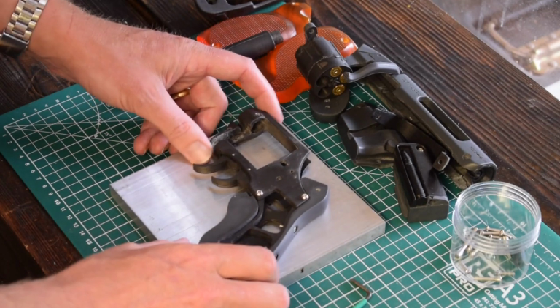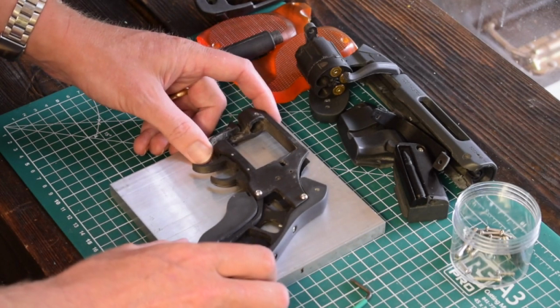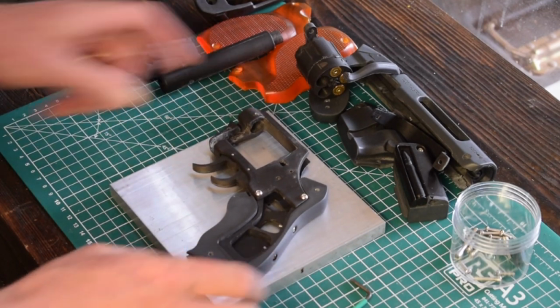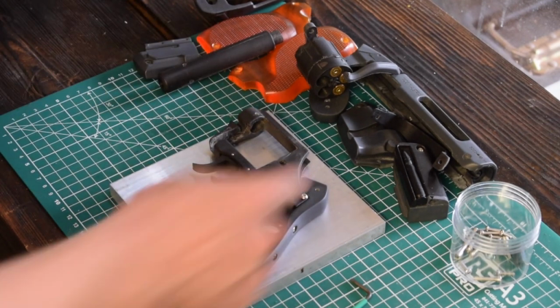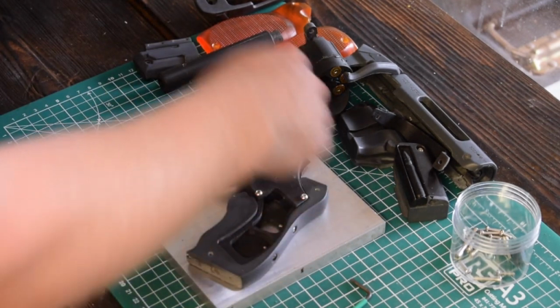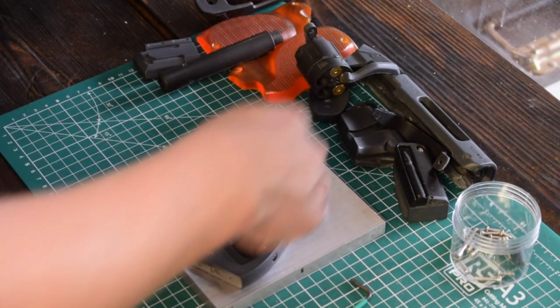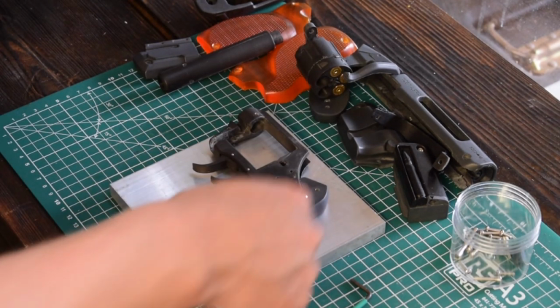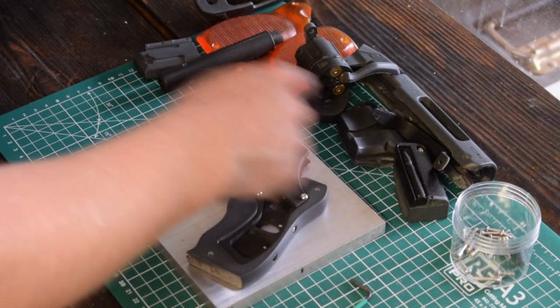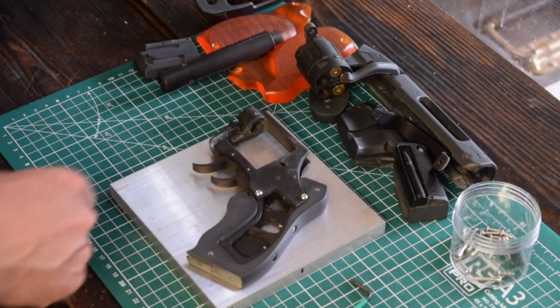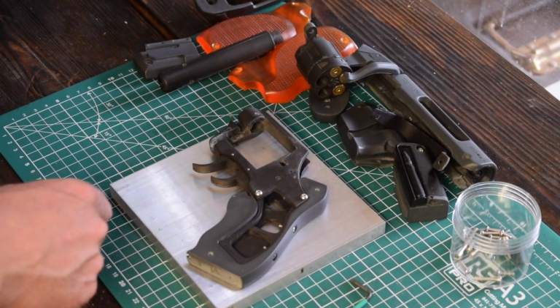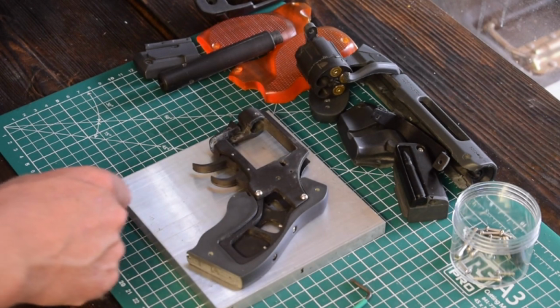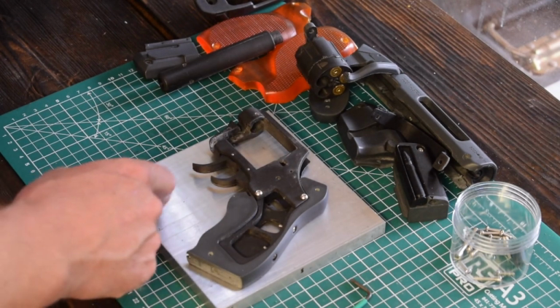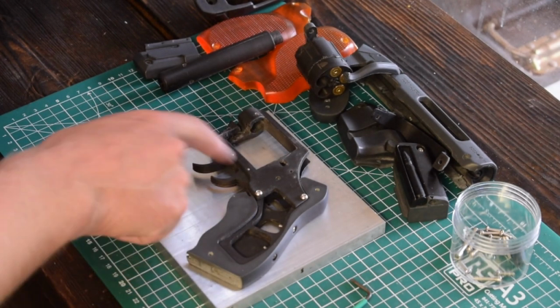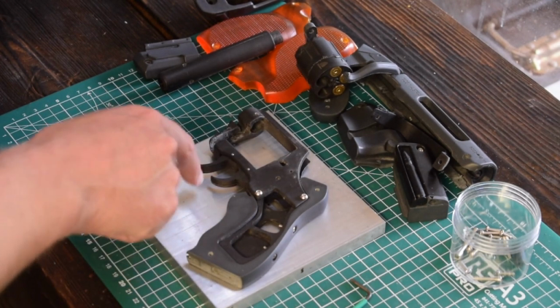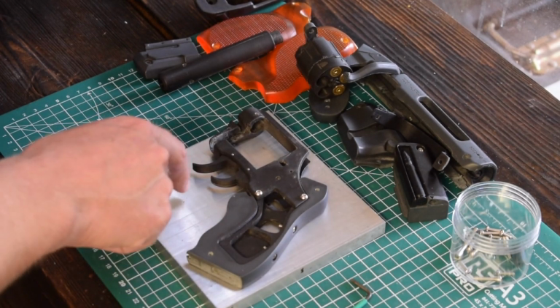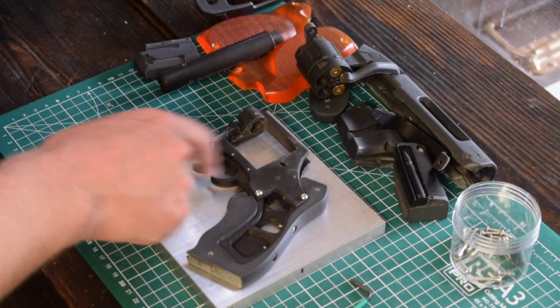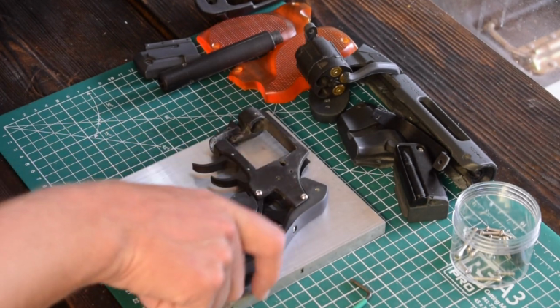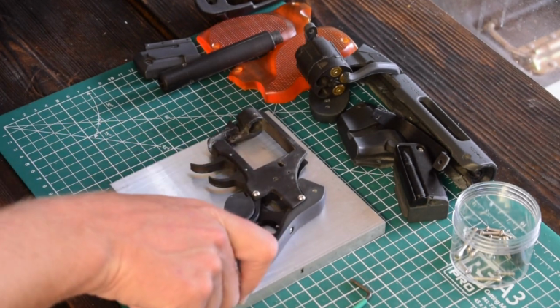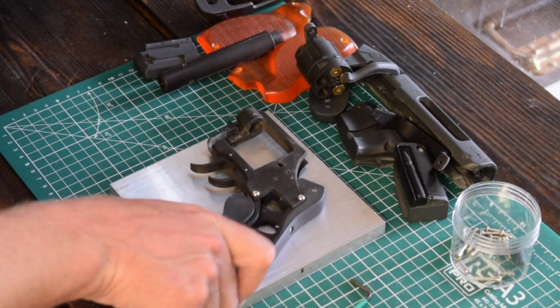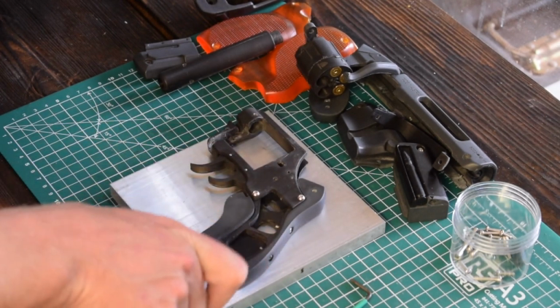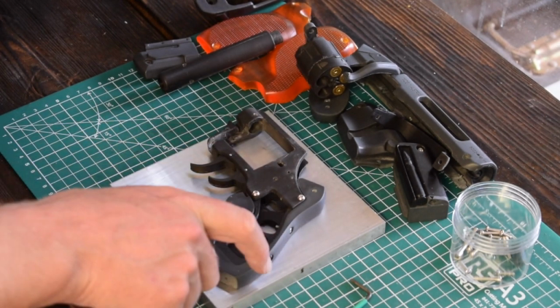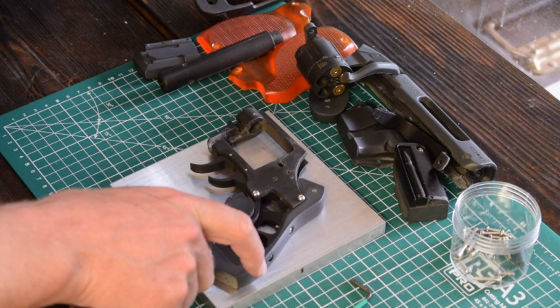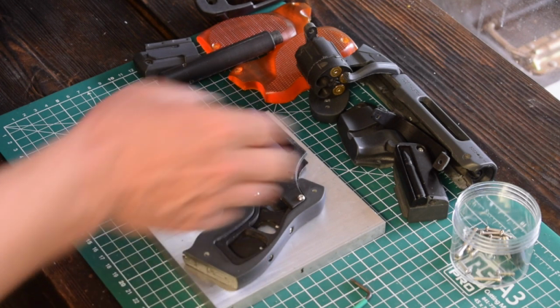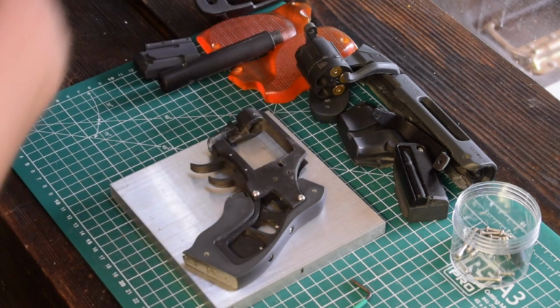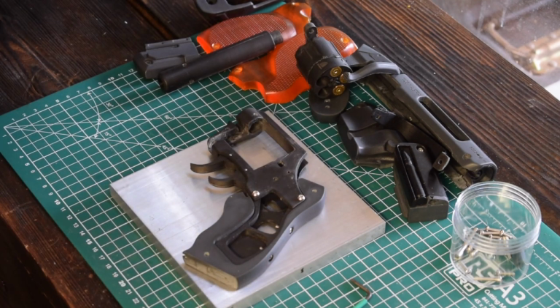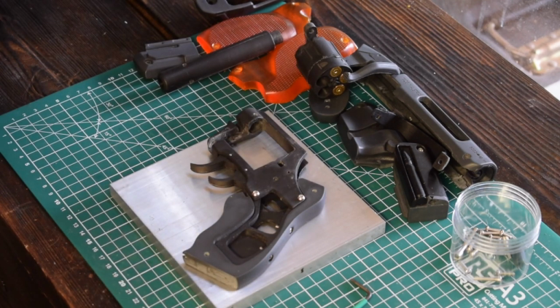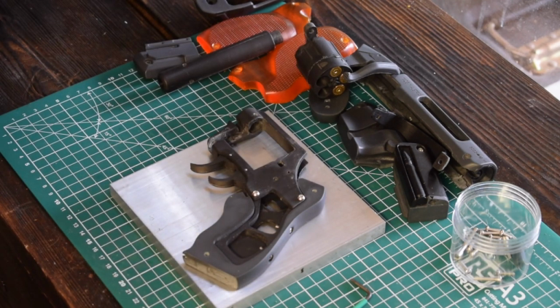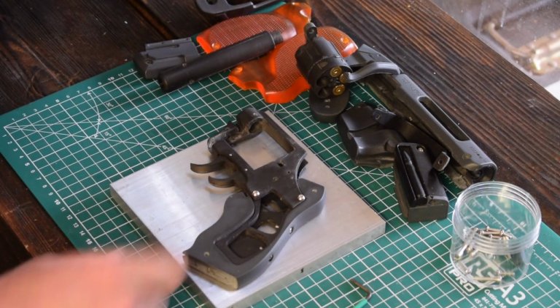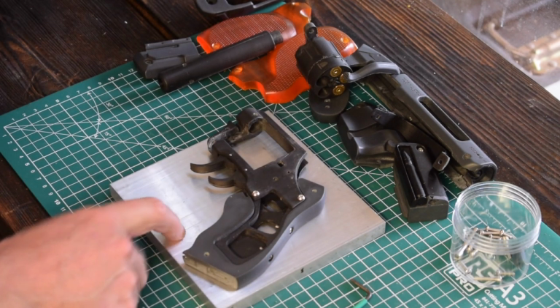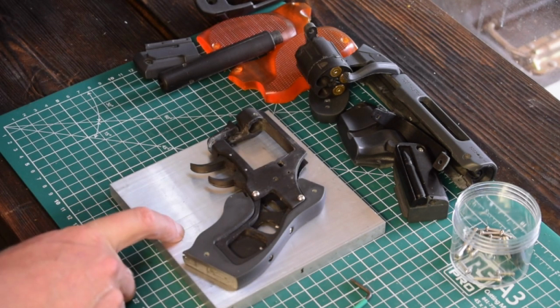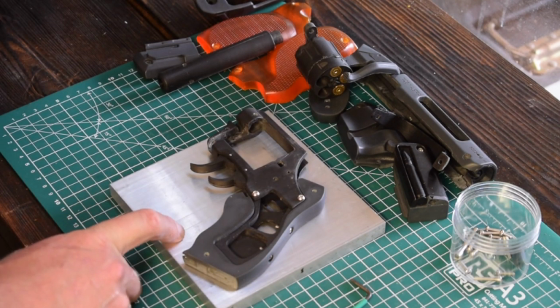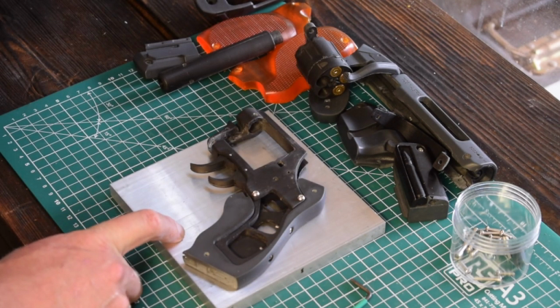The plan then is just to draw this outline, remove the triggers, and then machine this out of a single piece.